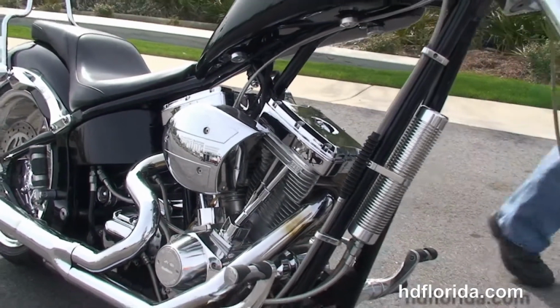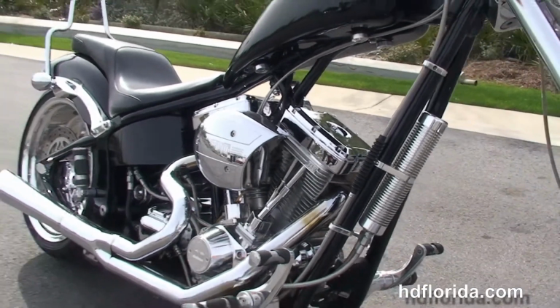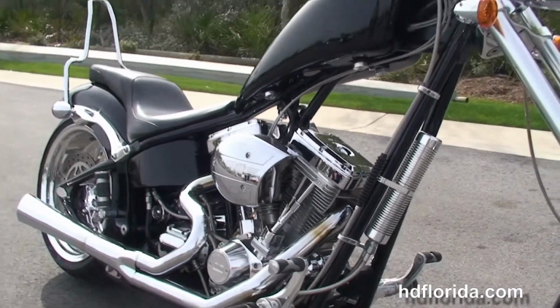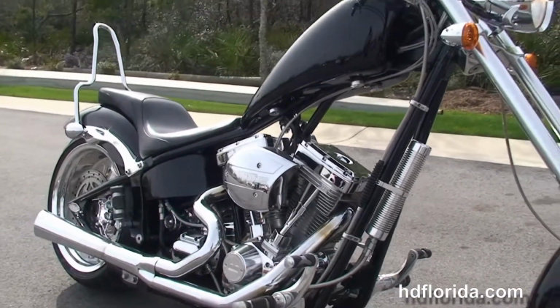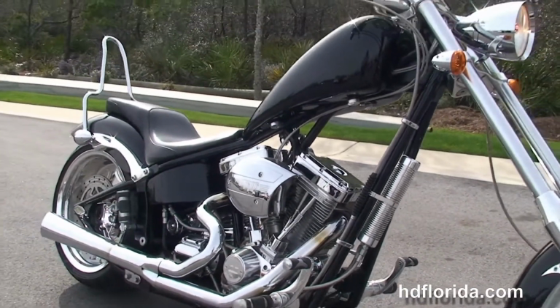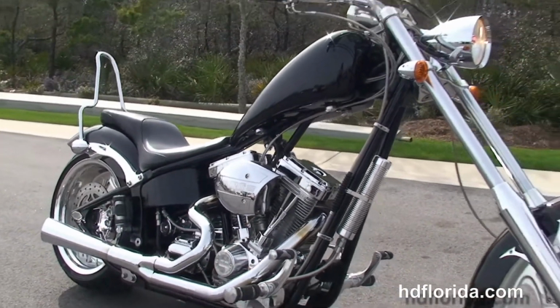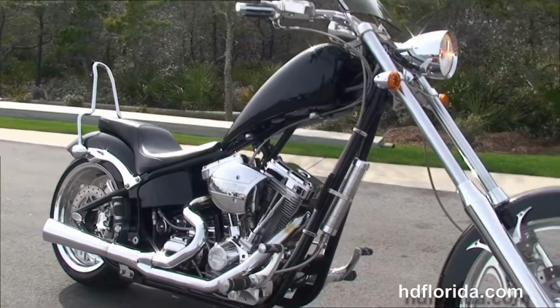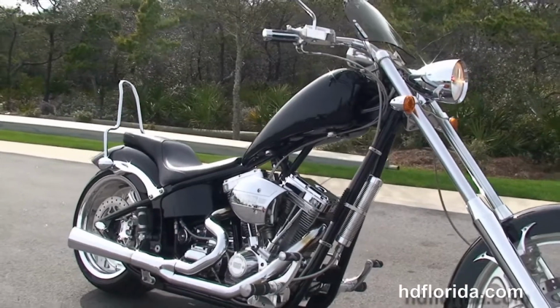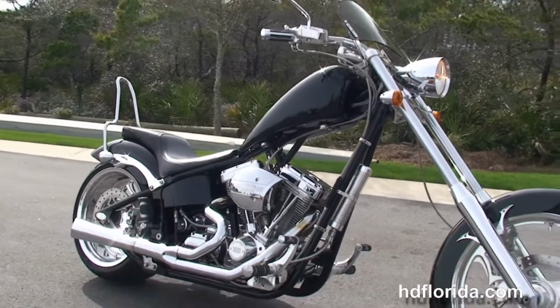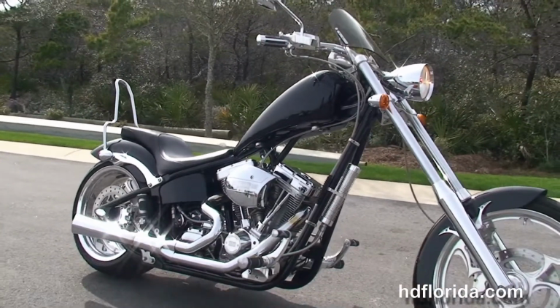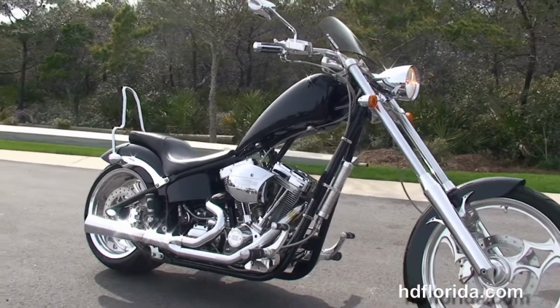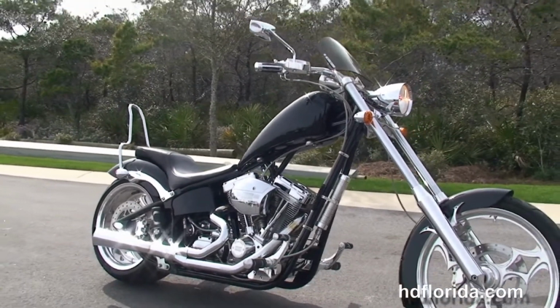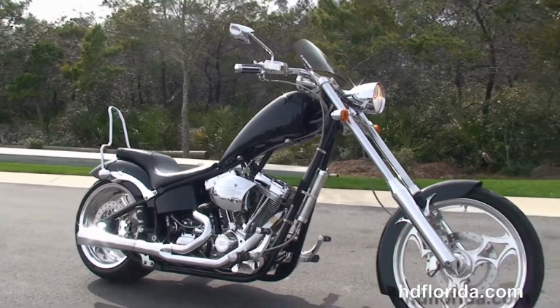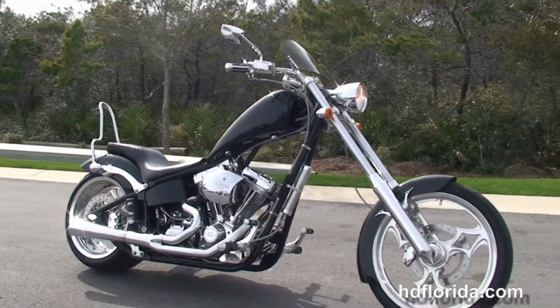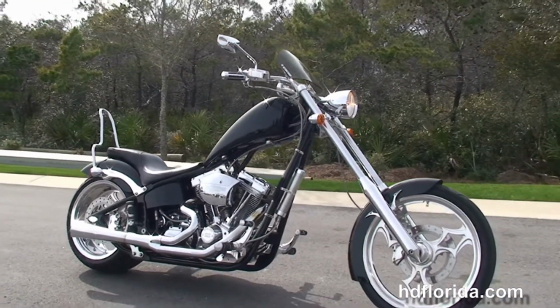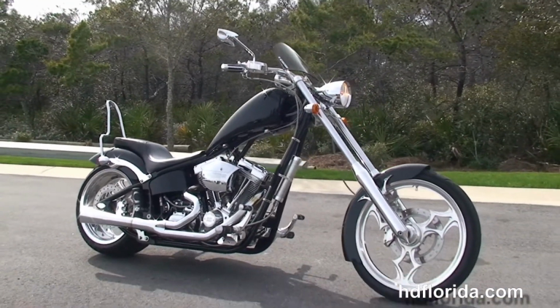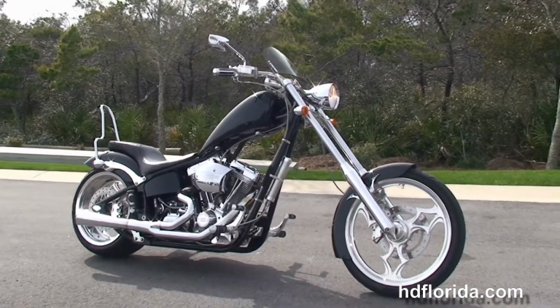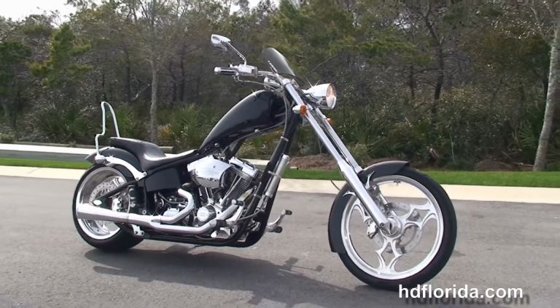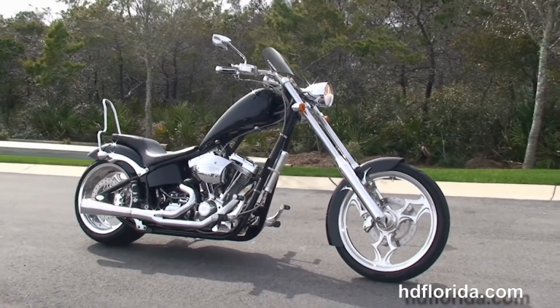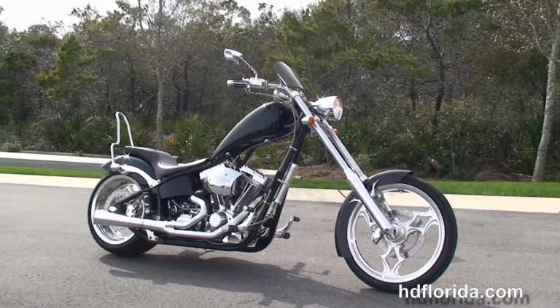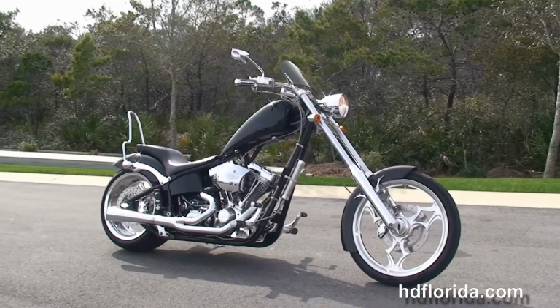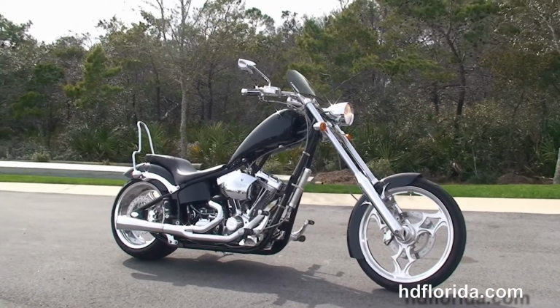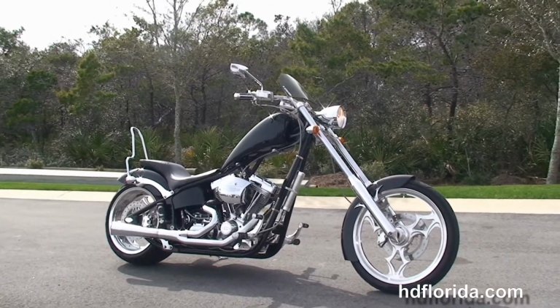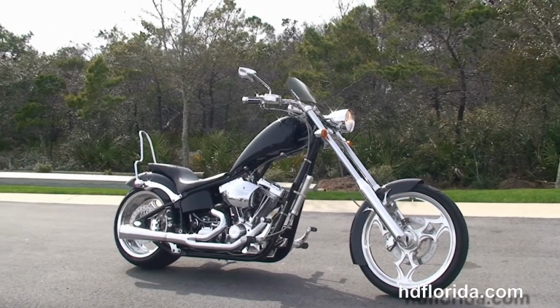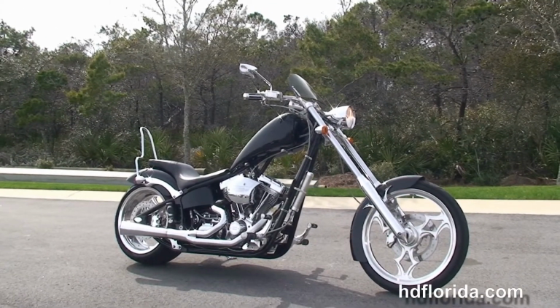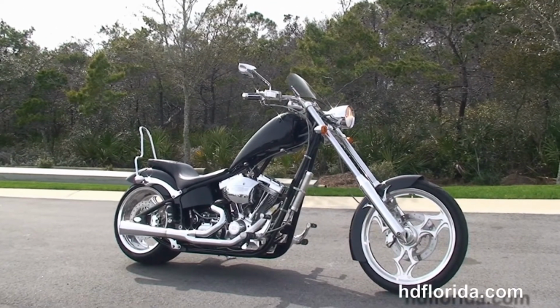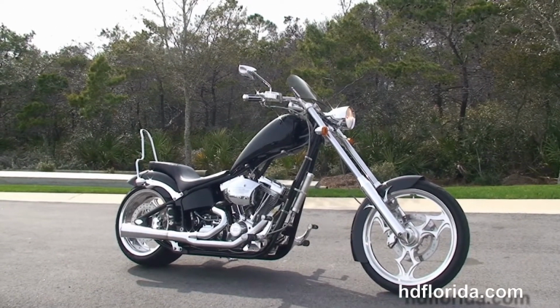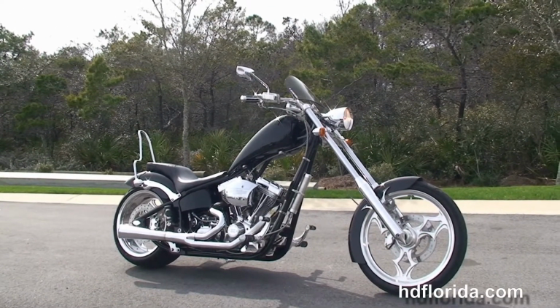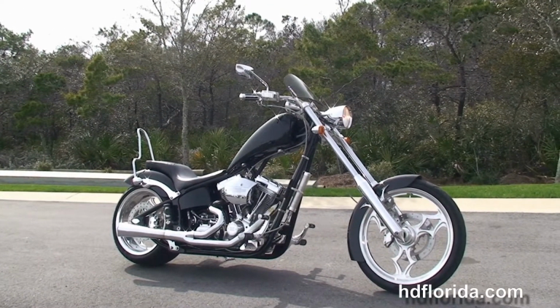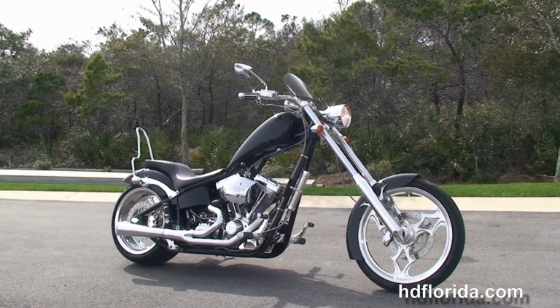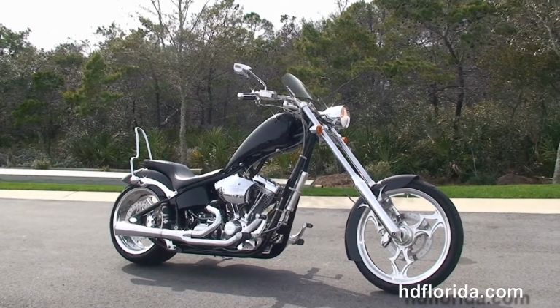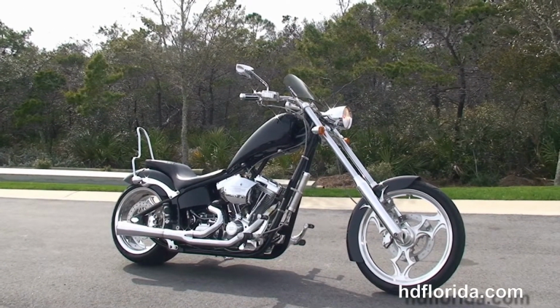Options and accessories on this bike retail out over $1,800 and it's in stock and ready for immediate delivery. Be sure to ask about our fly and ride program. Here at the world famous Harley-Davidson of Panama City Beach, all our bikes are fully serviced and safety inspected.